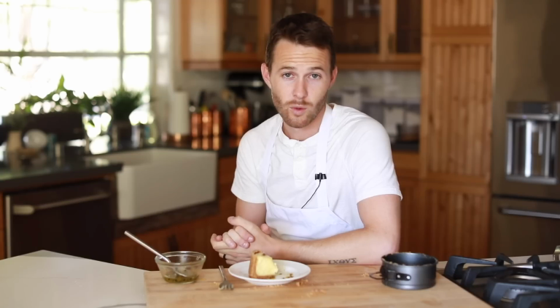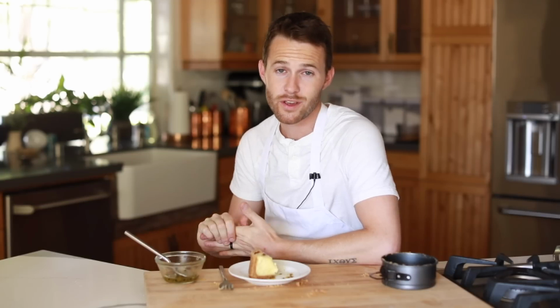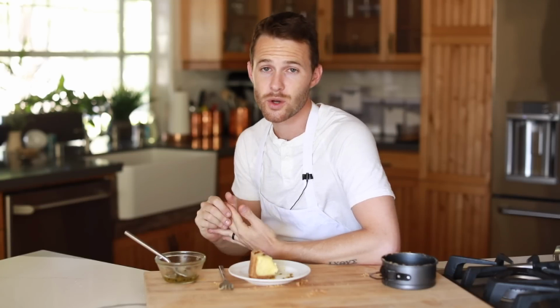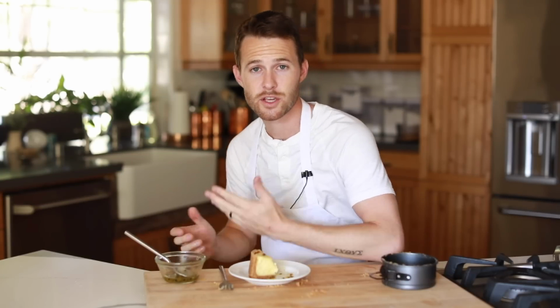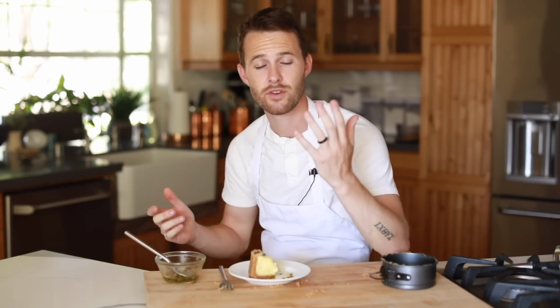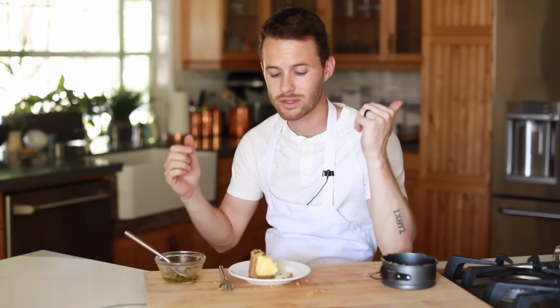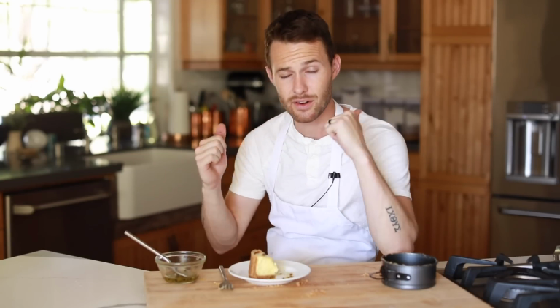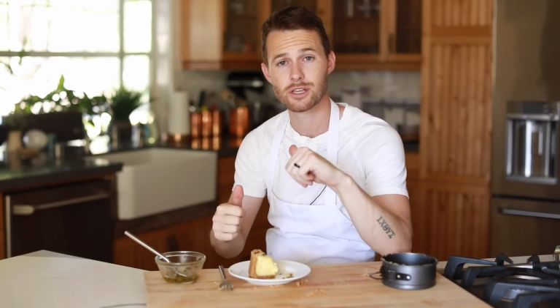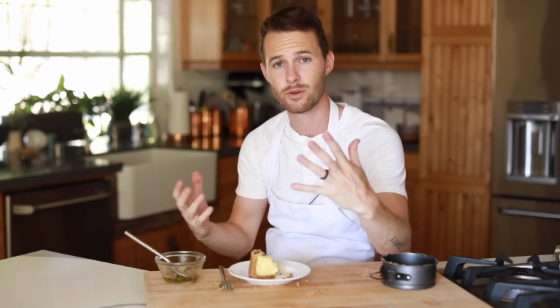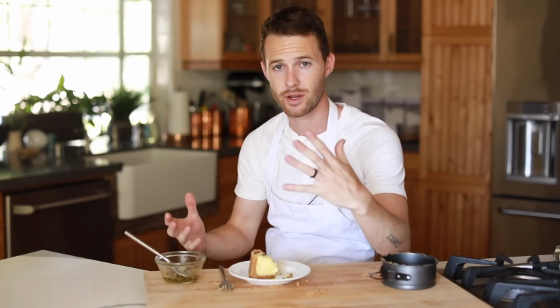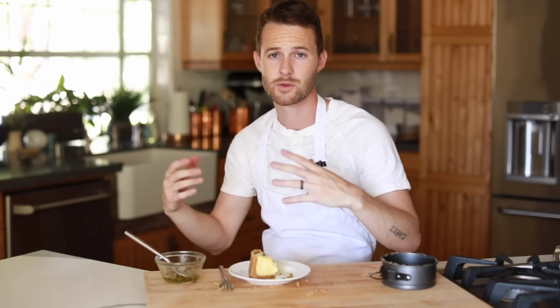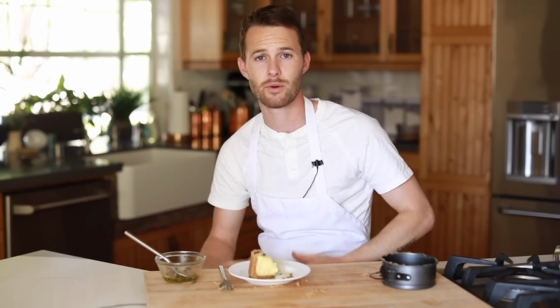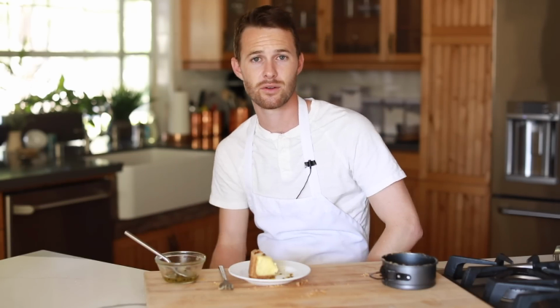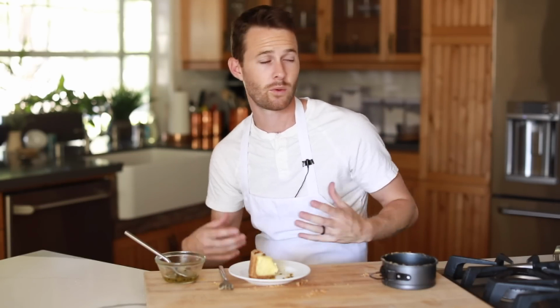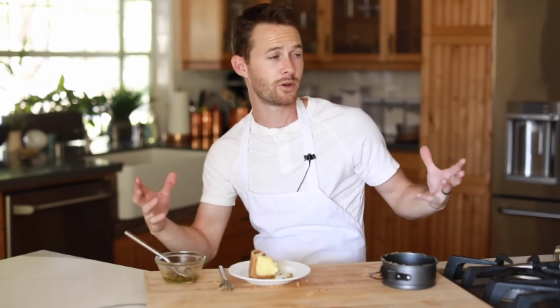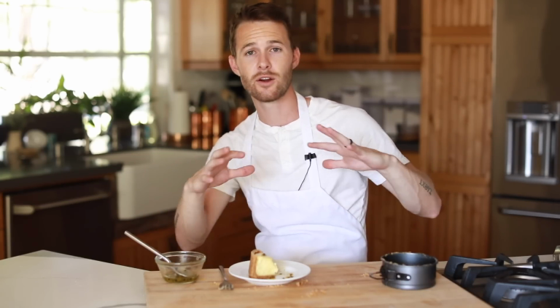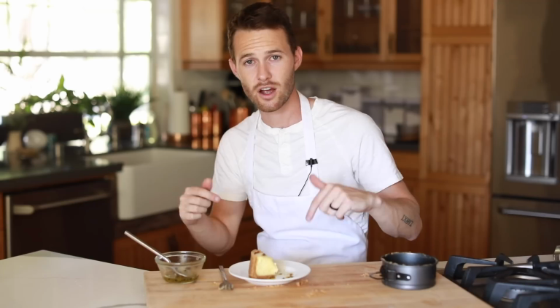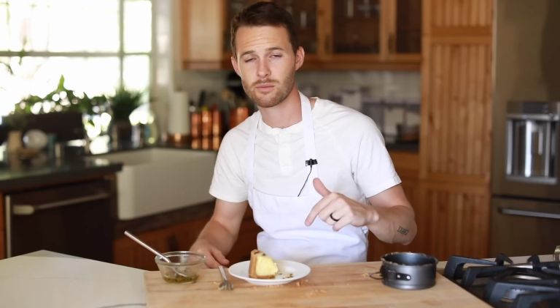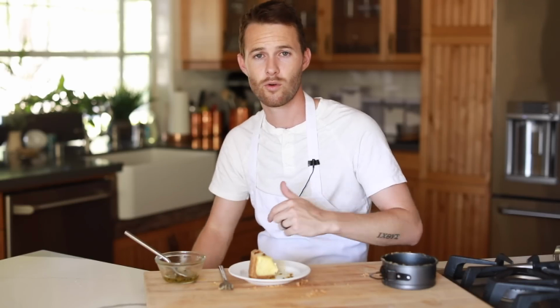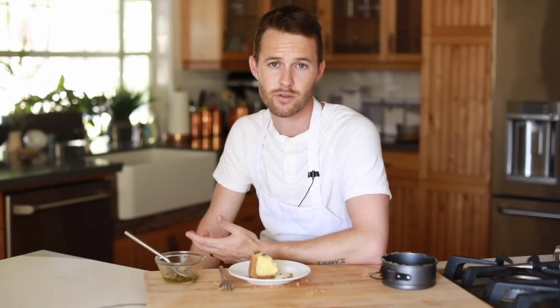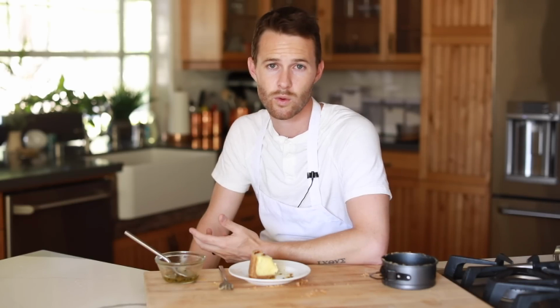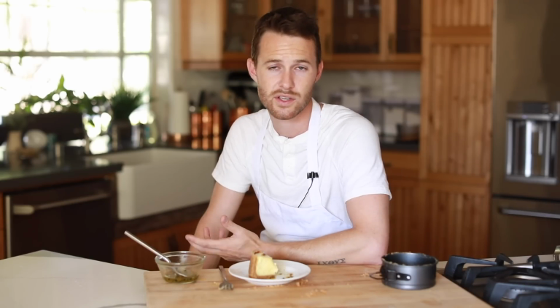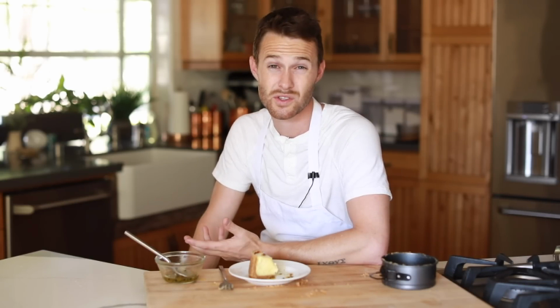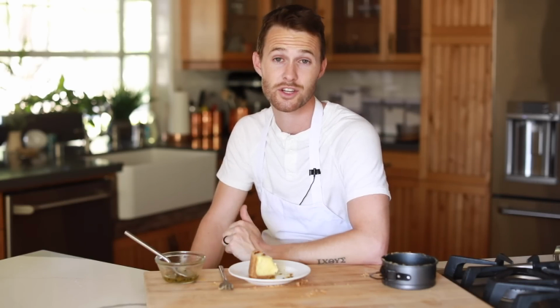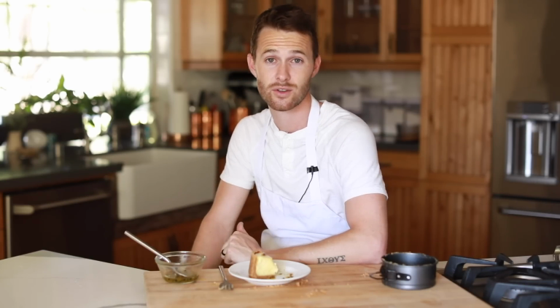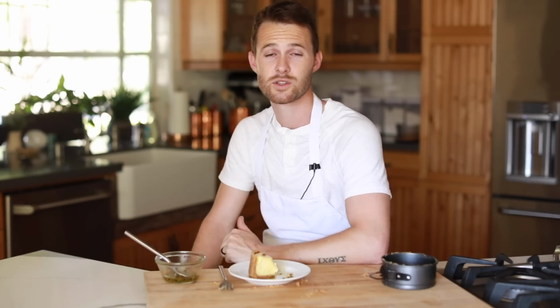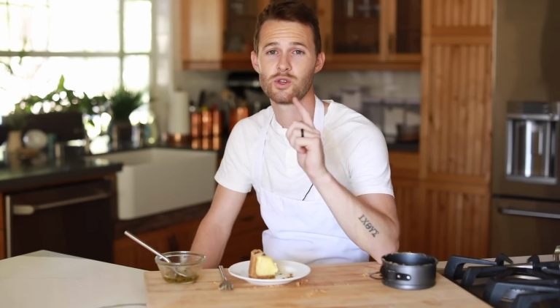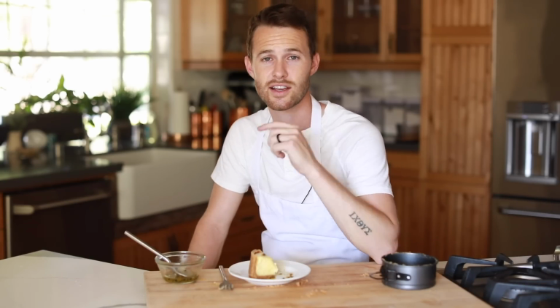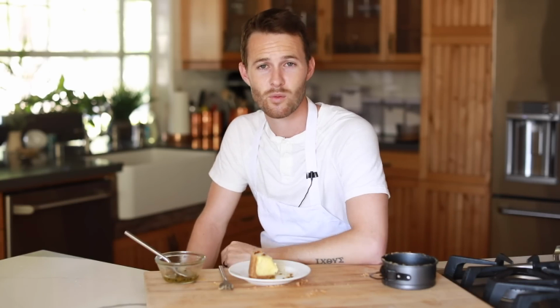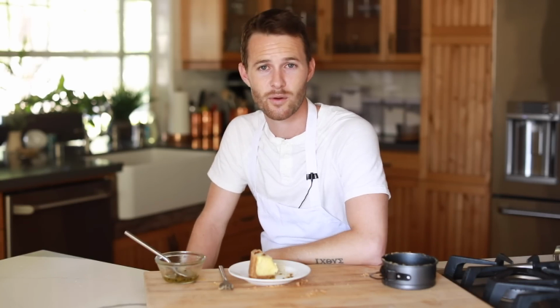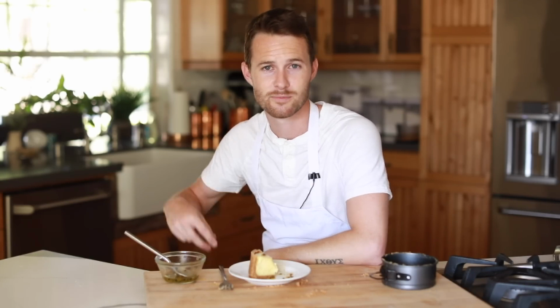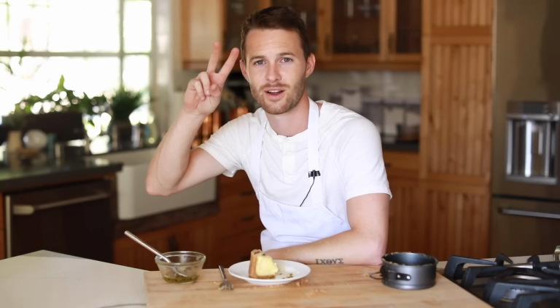Hopefully you guys enjoyed this recipe. If you did, please give it a thumbs up. Subscribe to my channel if you like what I'm doing here. Leave comments down below for future video requests and things you want to see on my channel. I will see you guys next time with another recipe. Later guys.